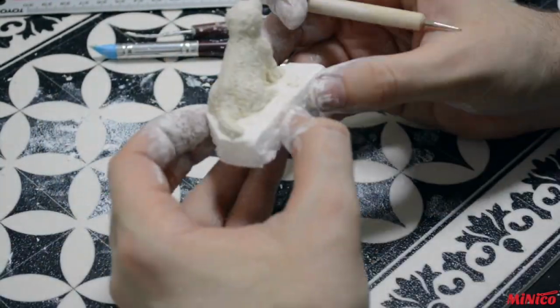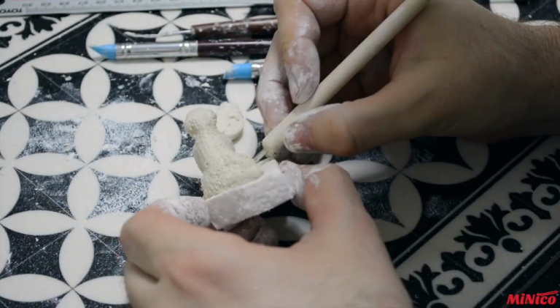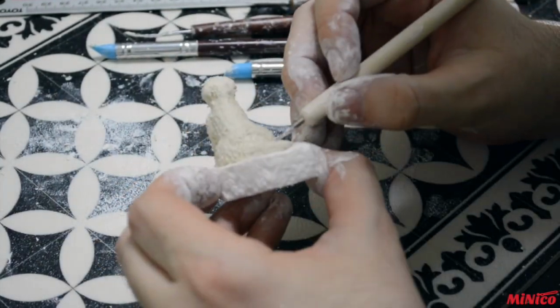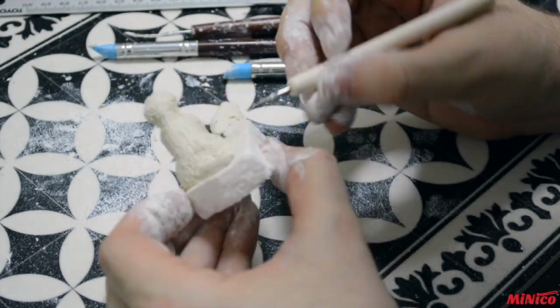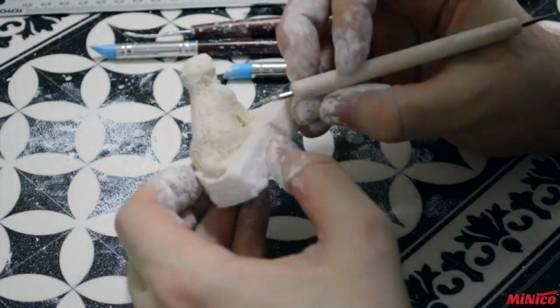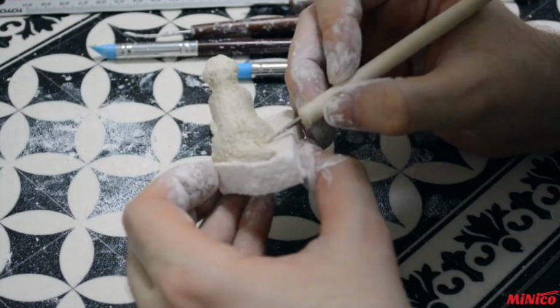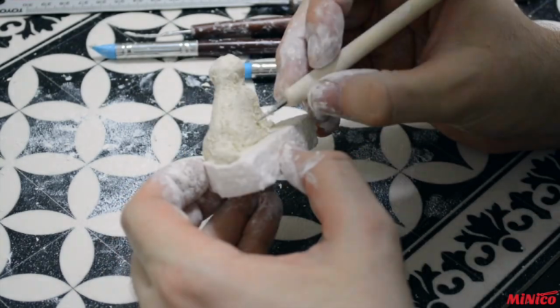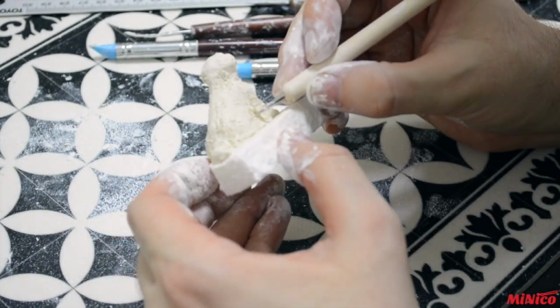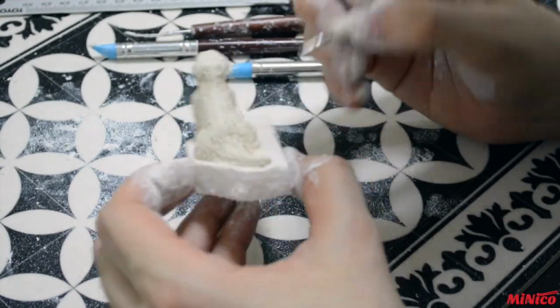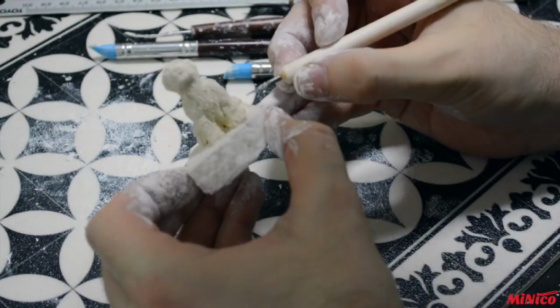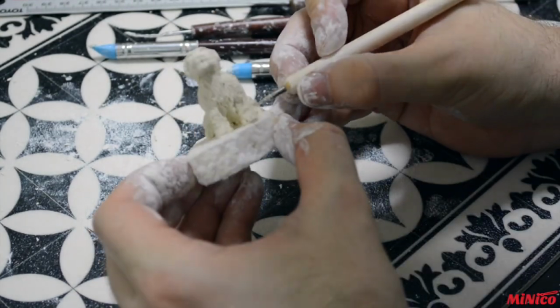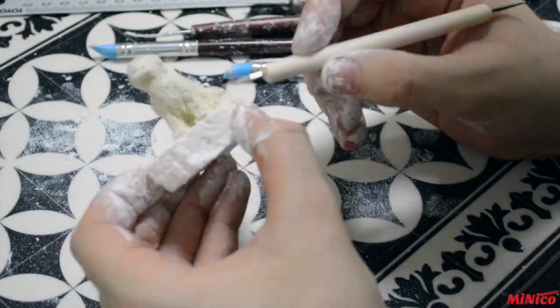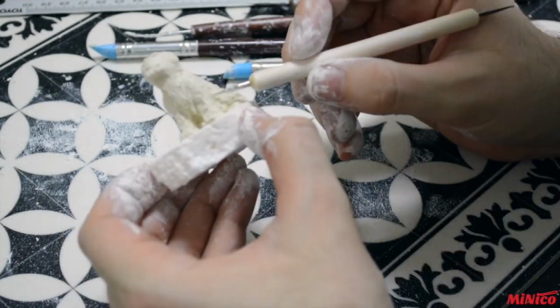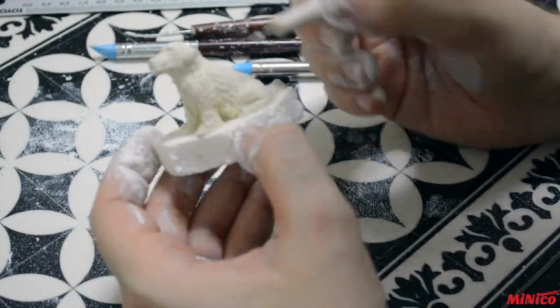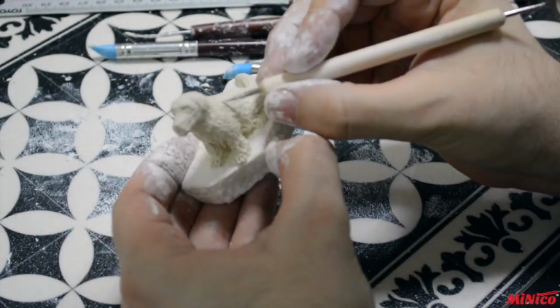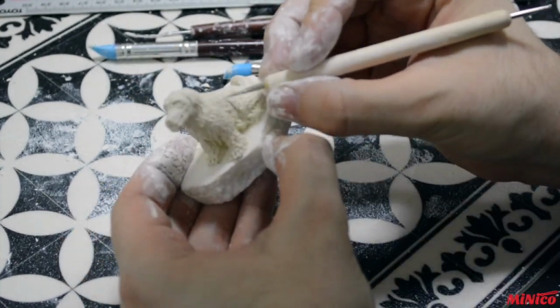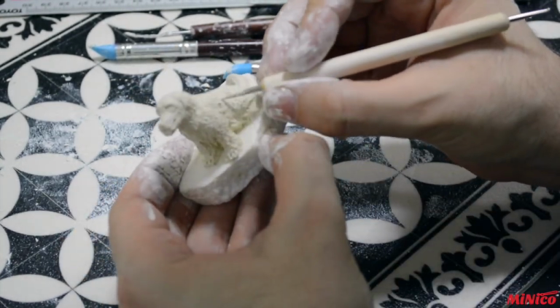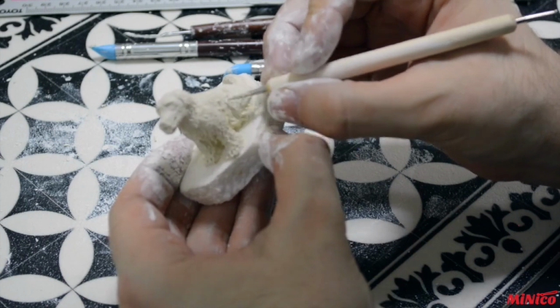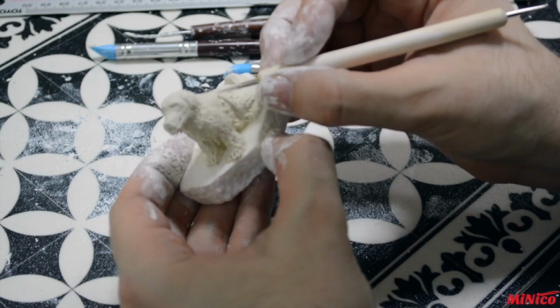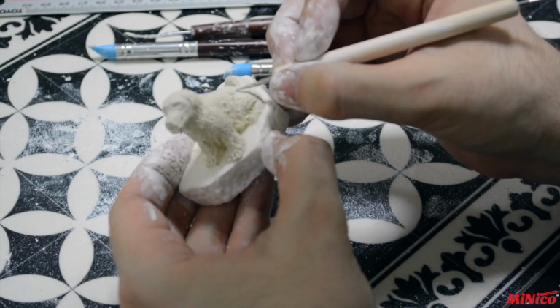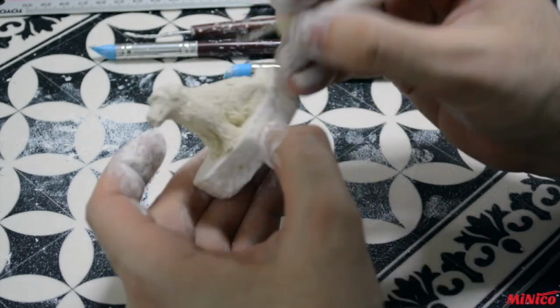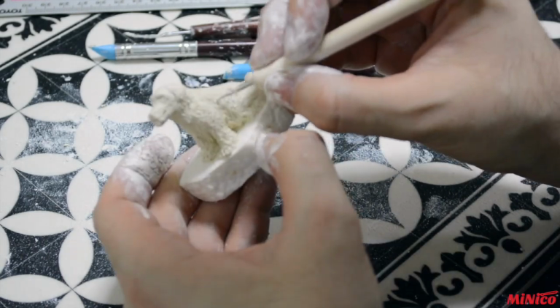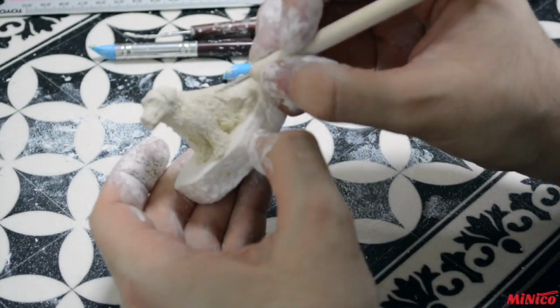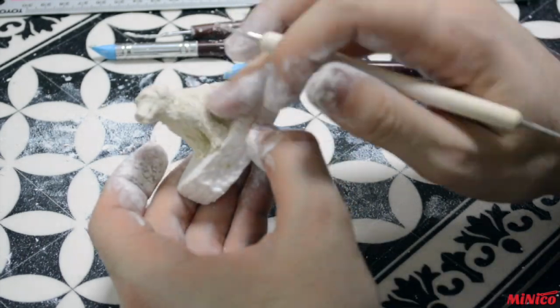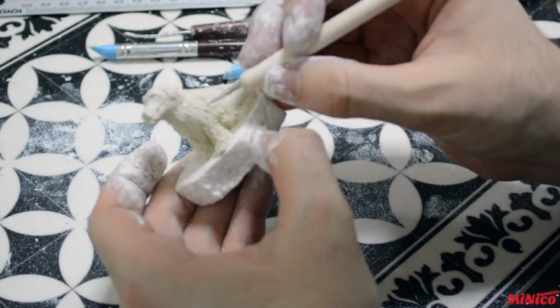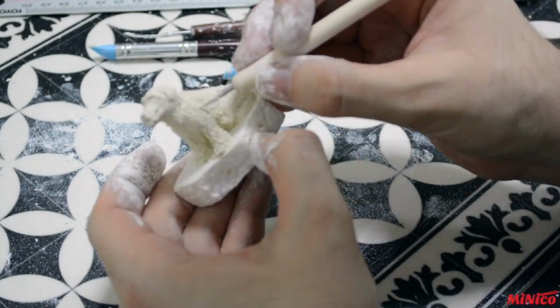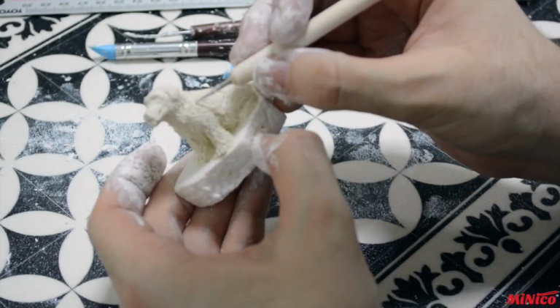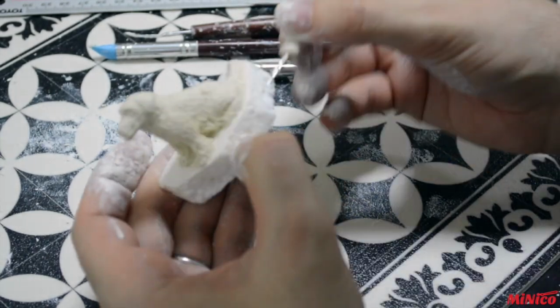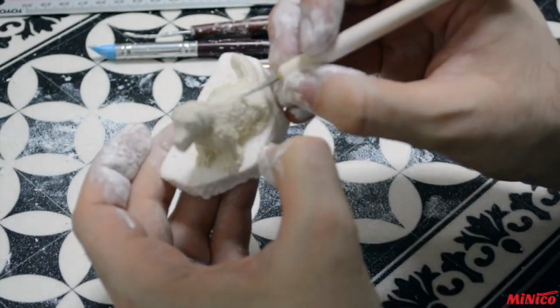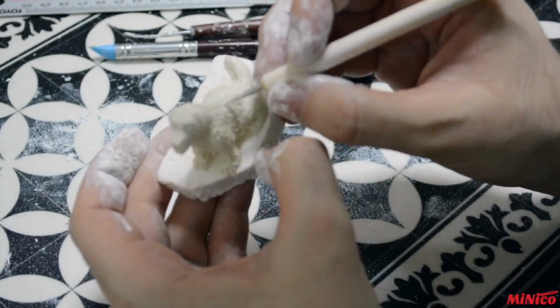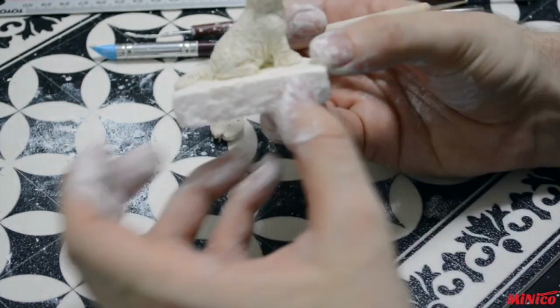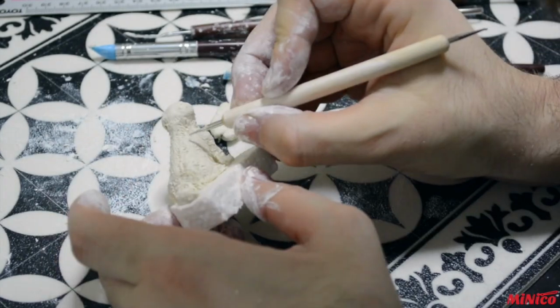I do one more round of texture where I'm not totally happy yet. Then the sculpting part is done and you can let your model dry for a few days.